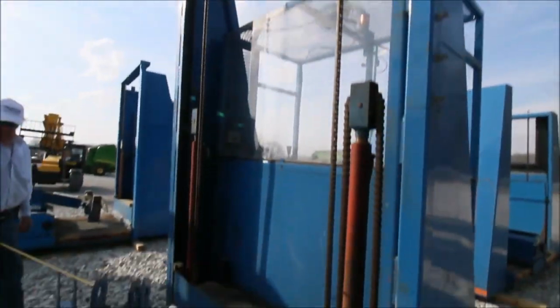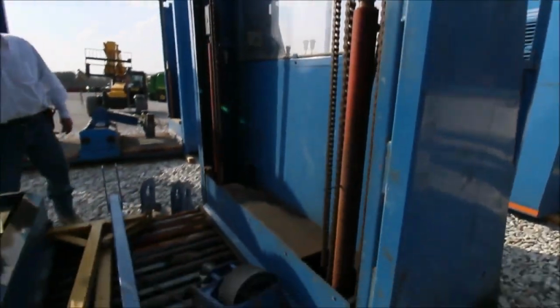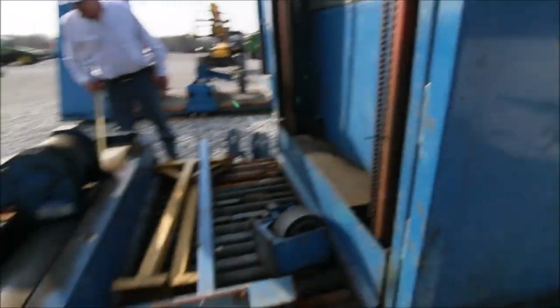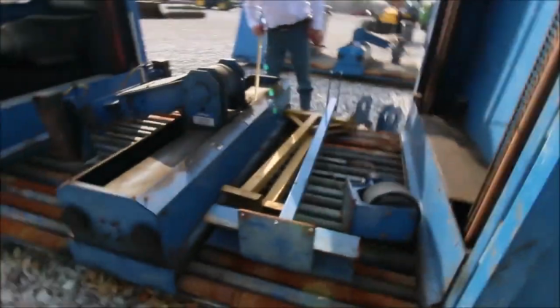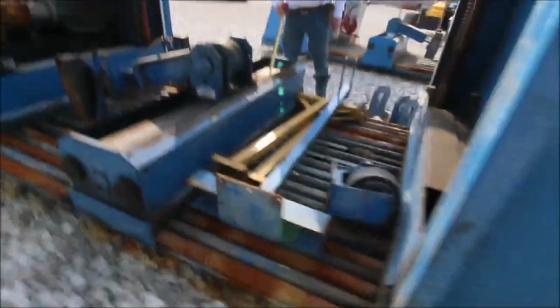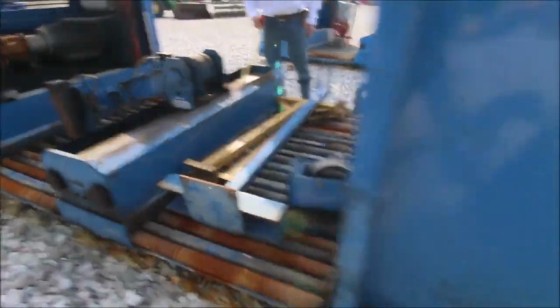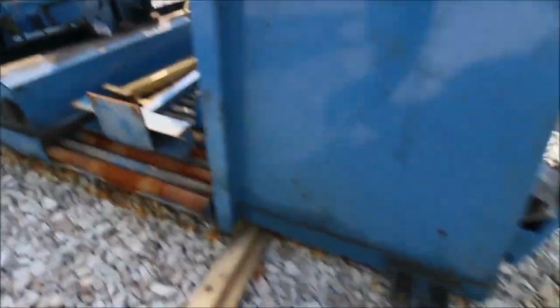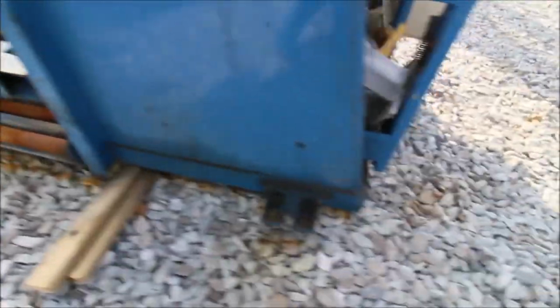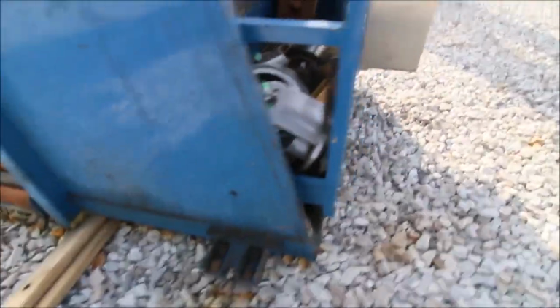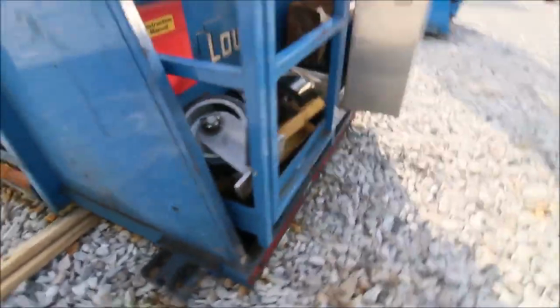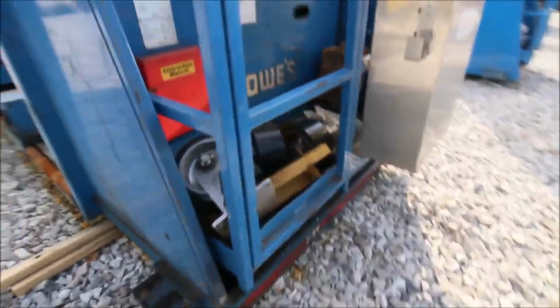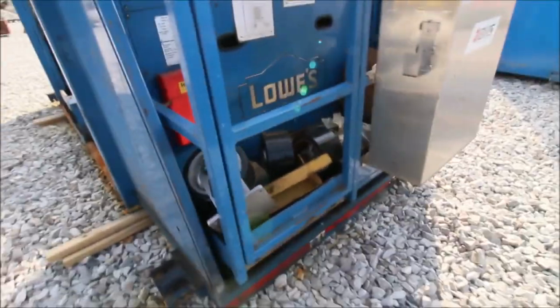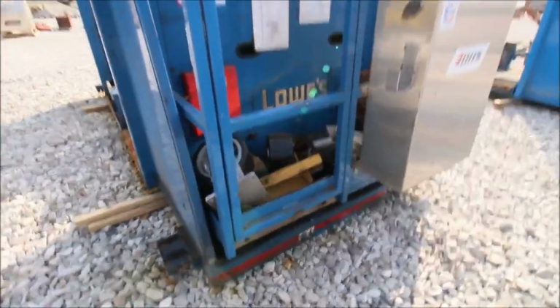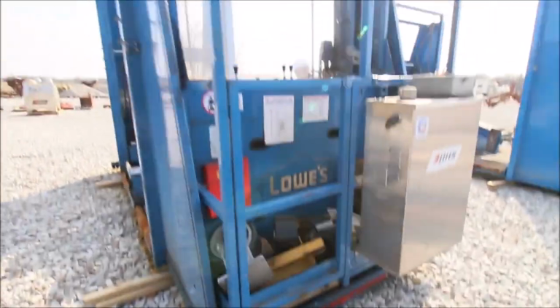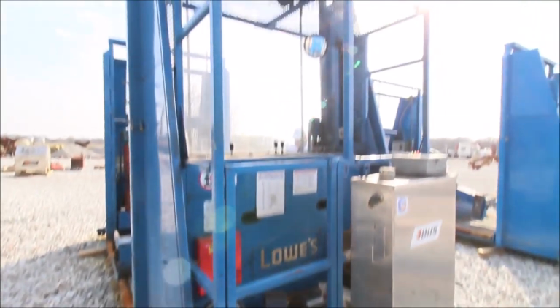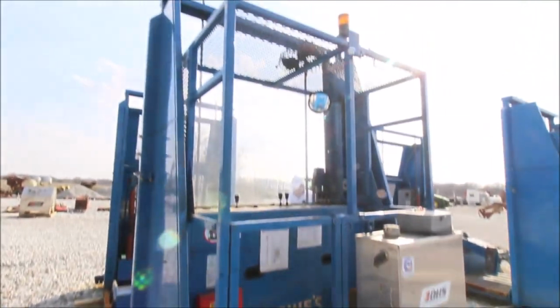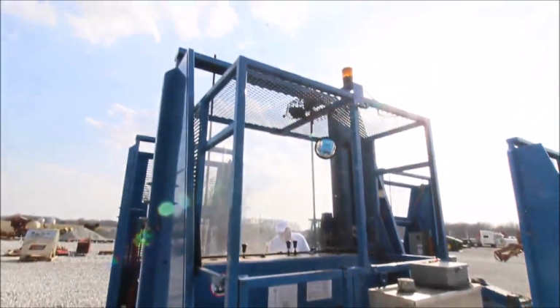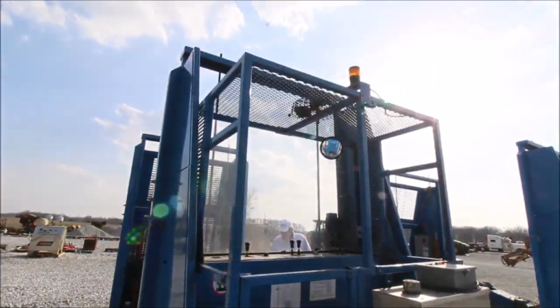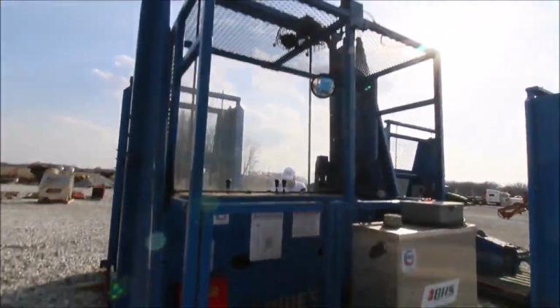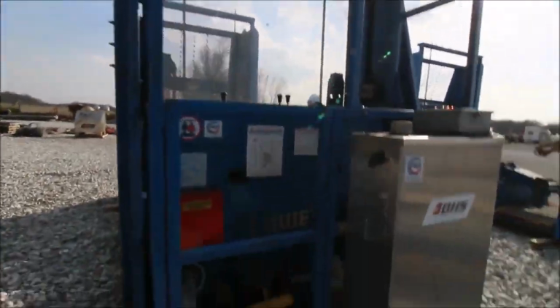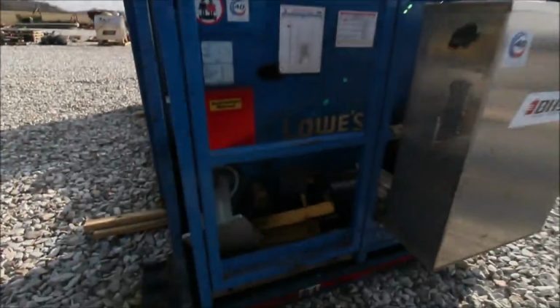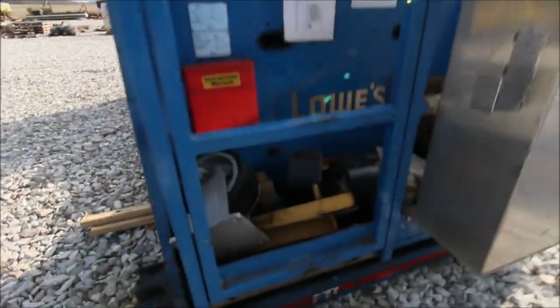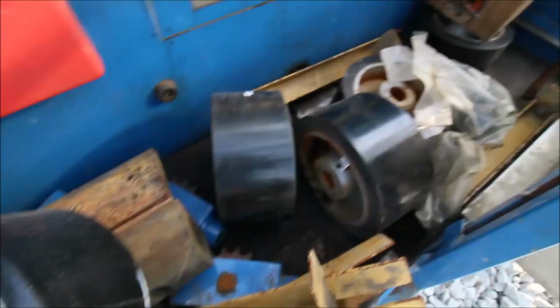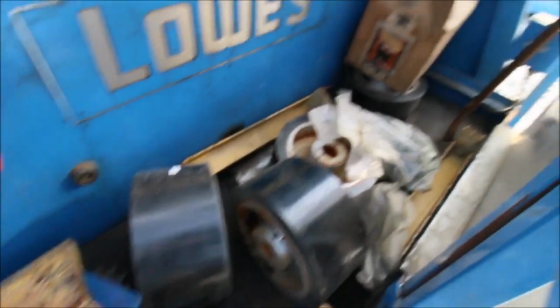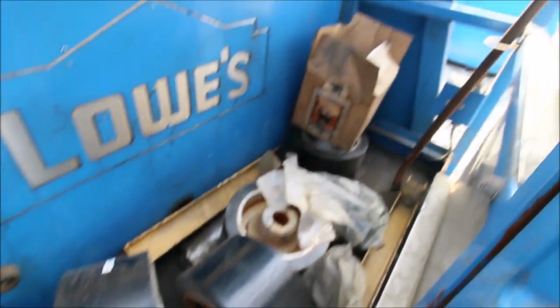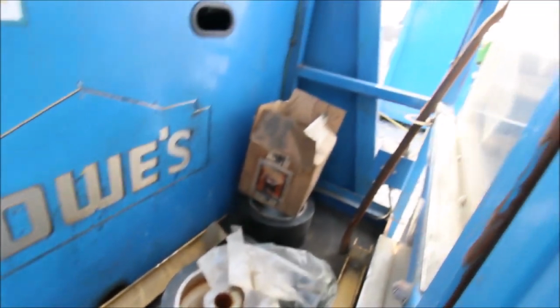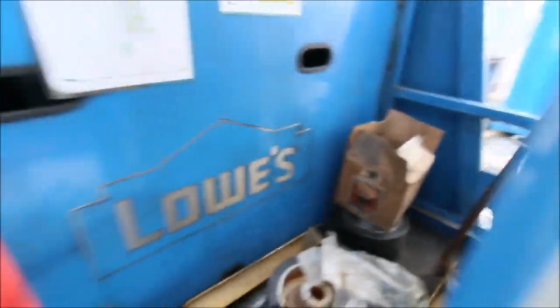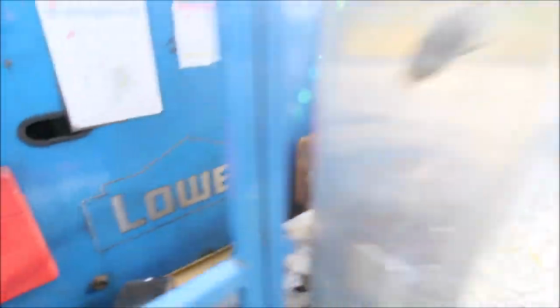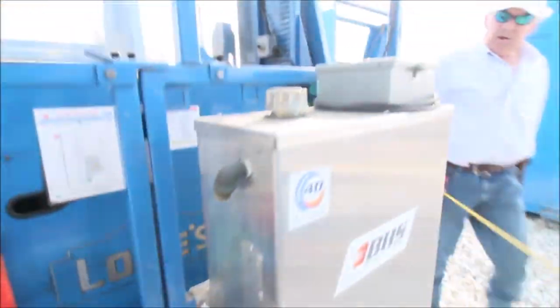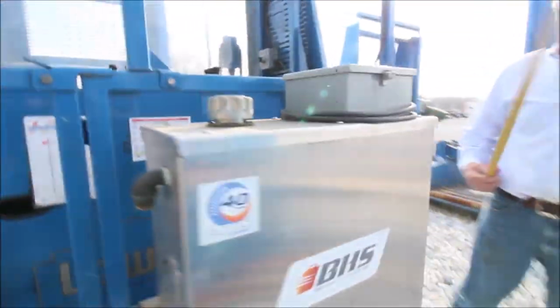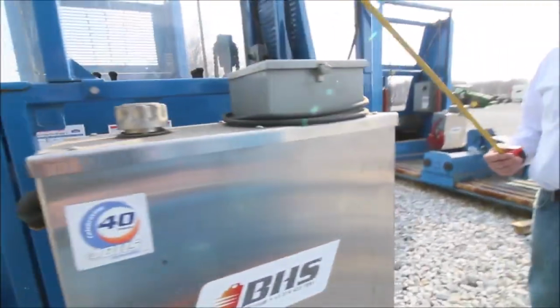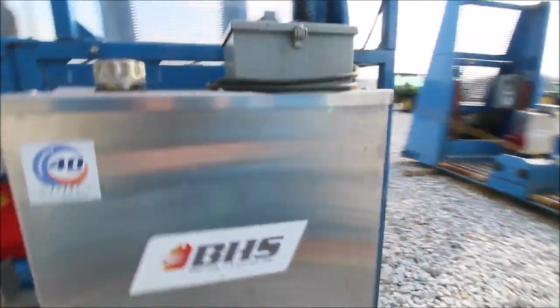See these cylinders in here? This pushes these things back into the station right here. All these parts here go with it.